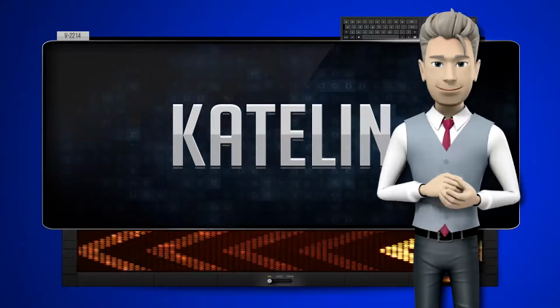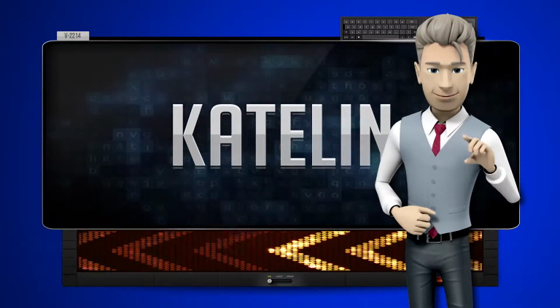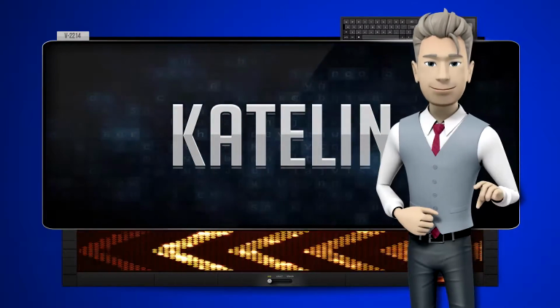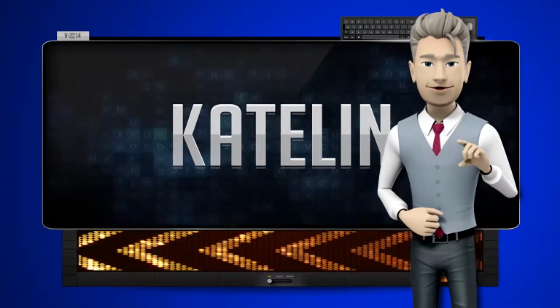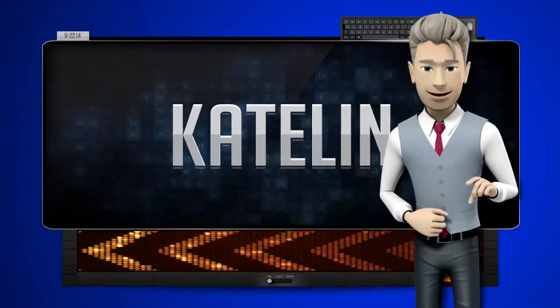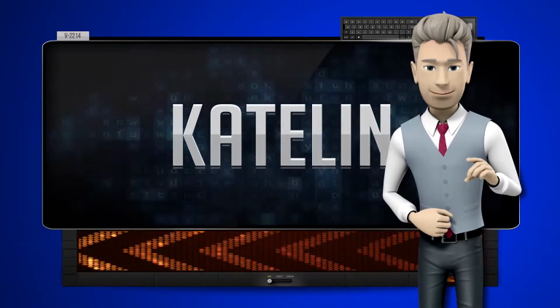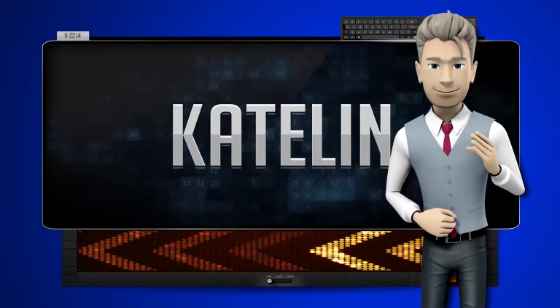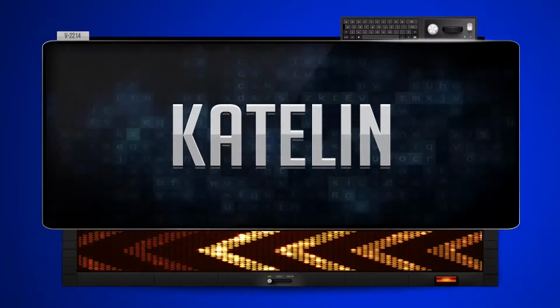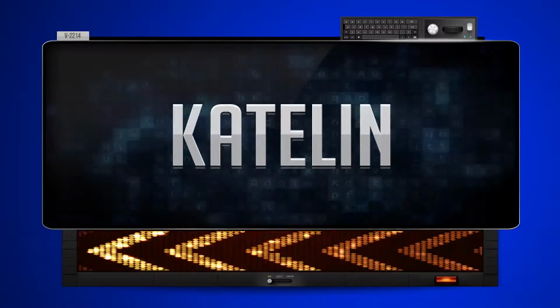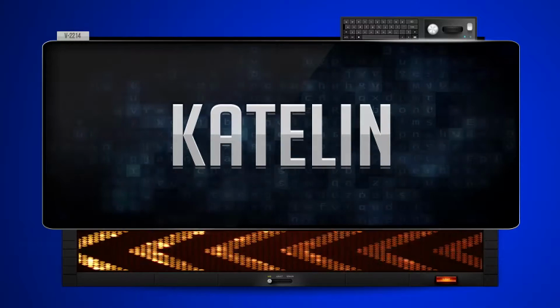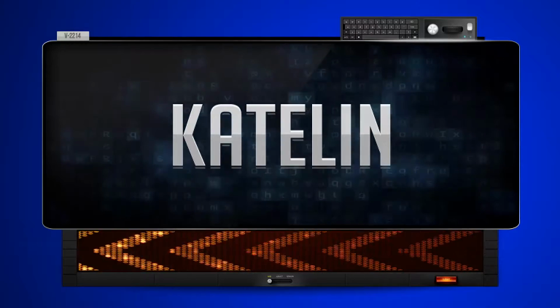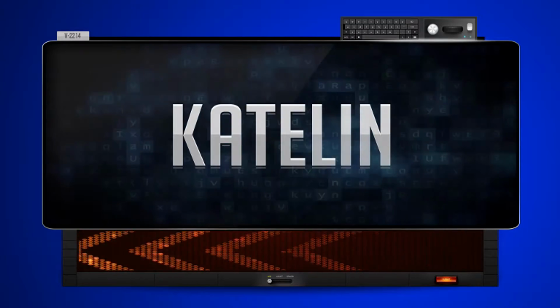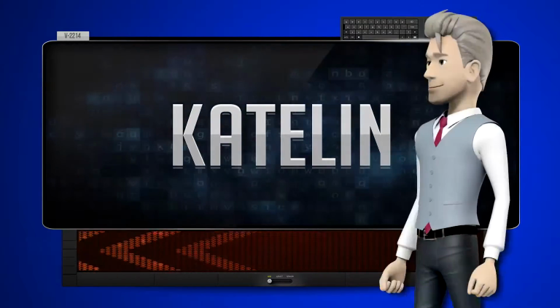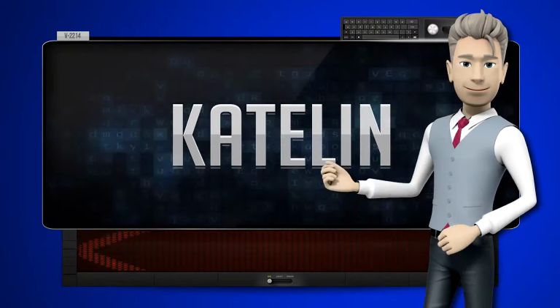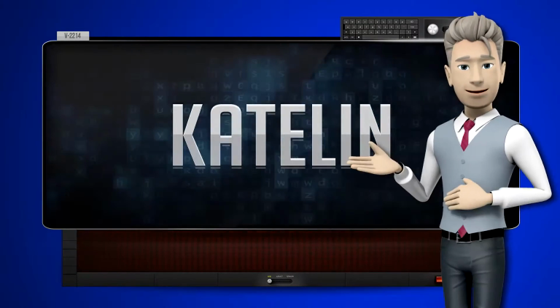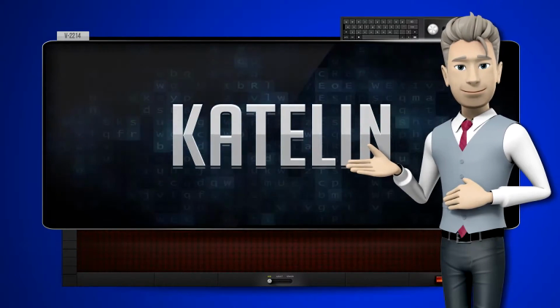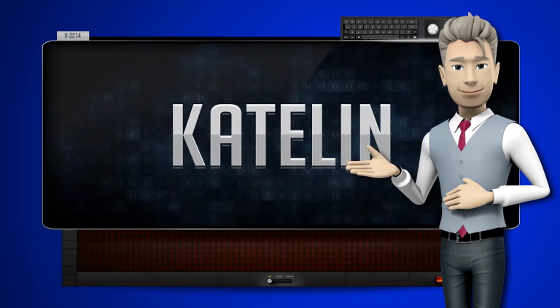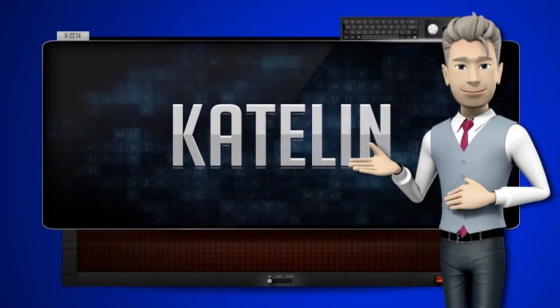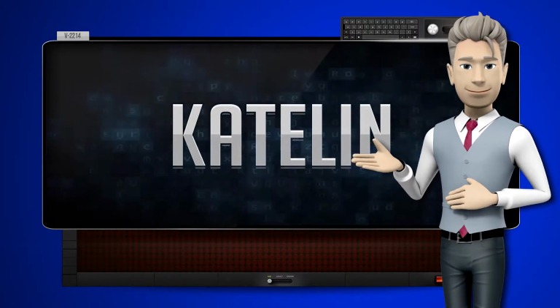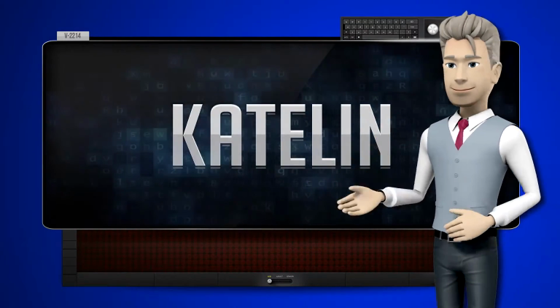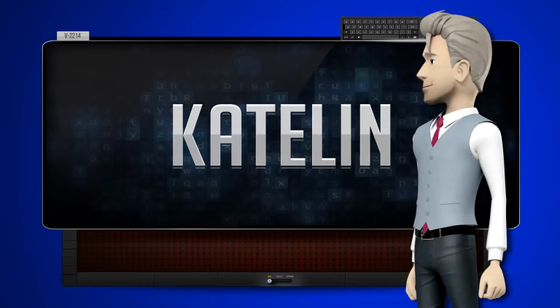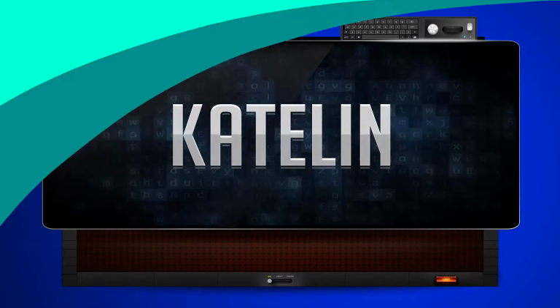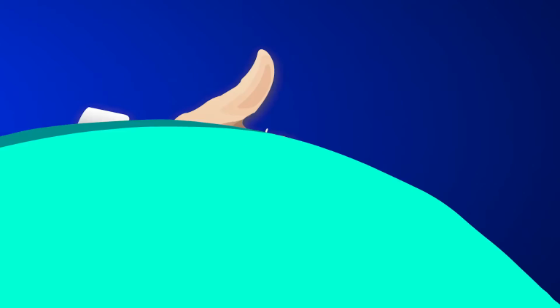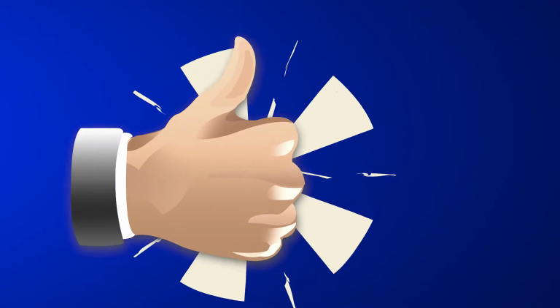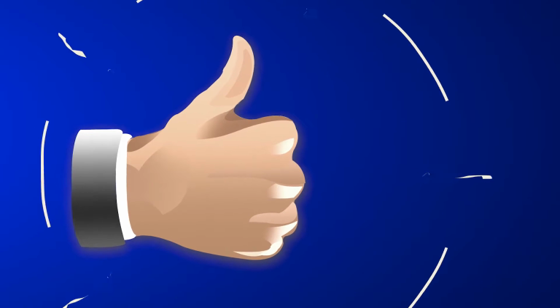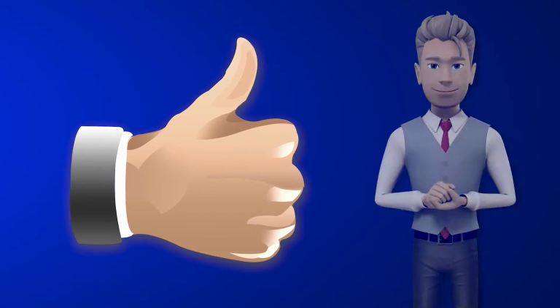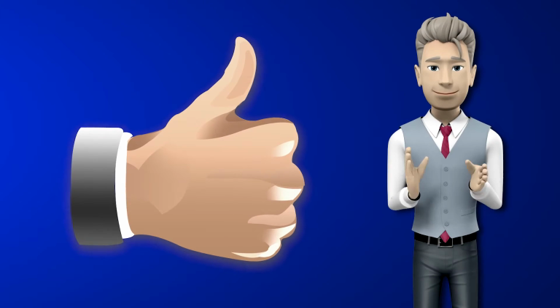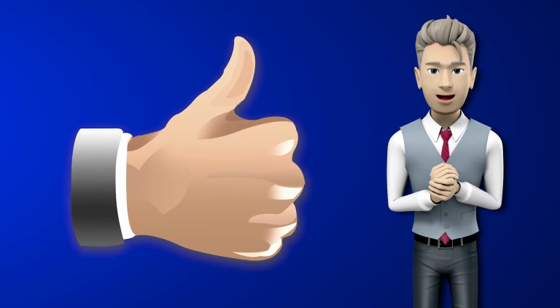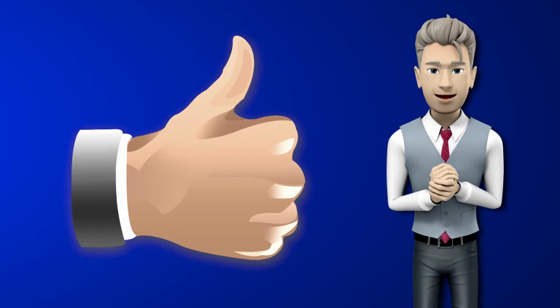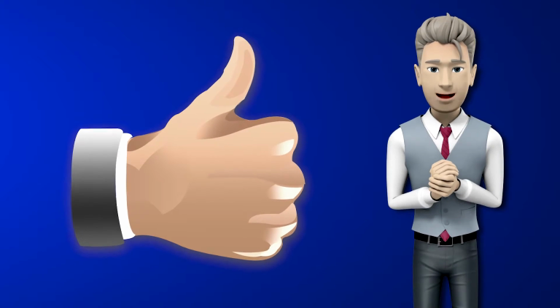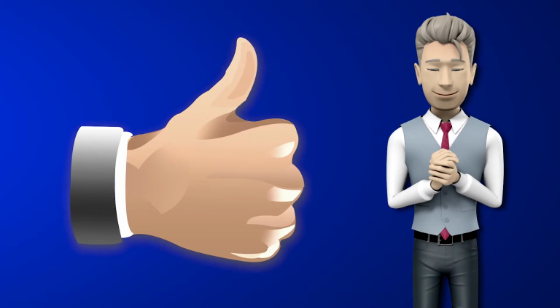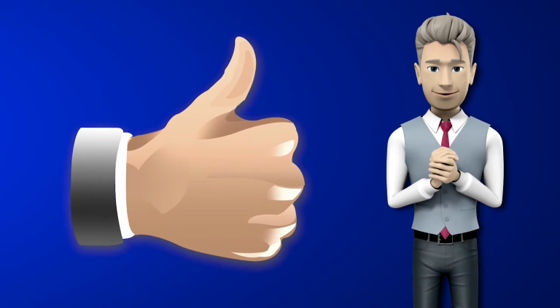One more time. Let's pay close attention. Melchie. Now you try it. Great job! Make sure you practice and don't forget to give us a thumbs up.